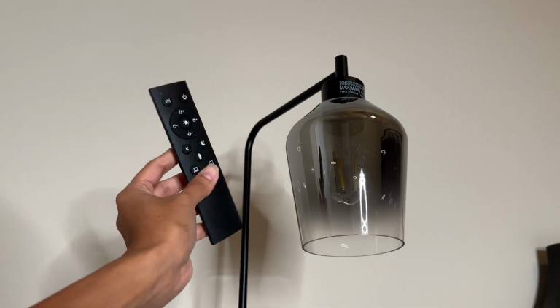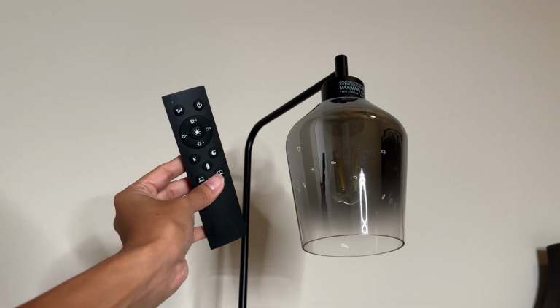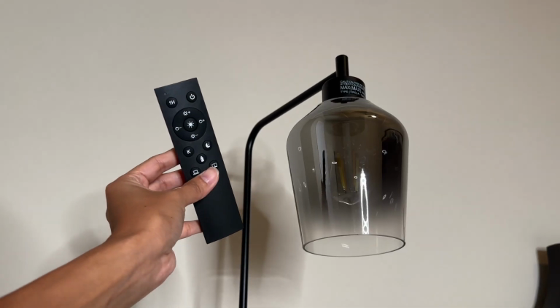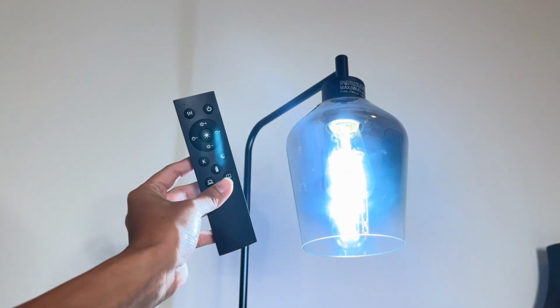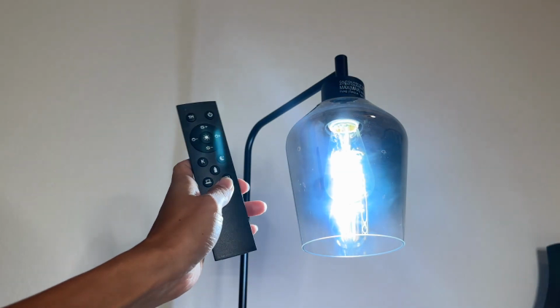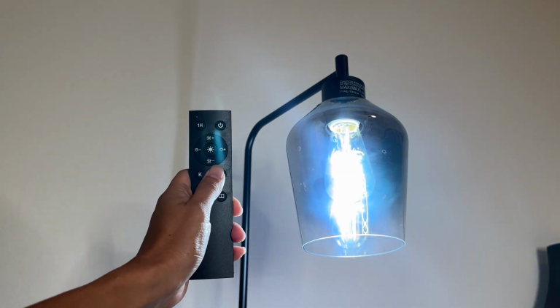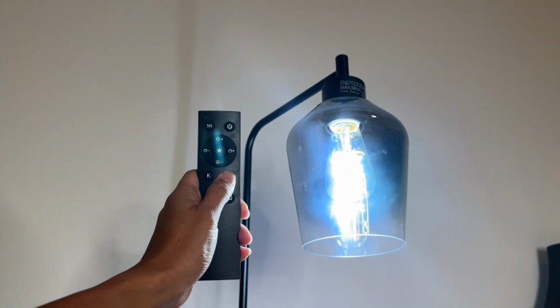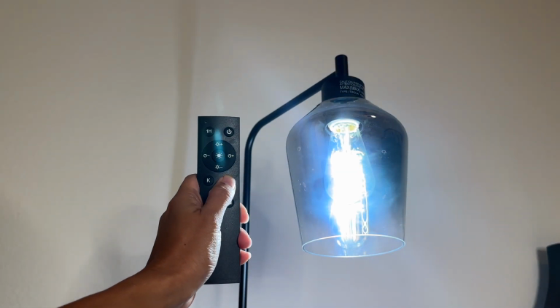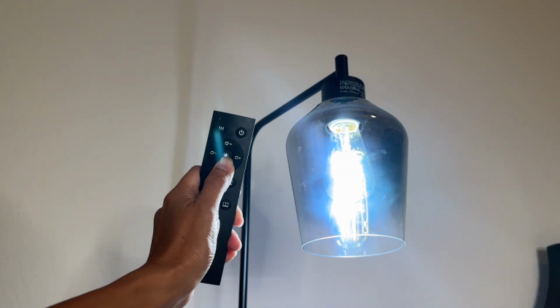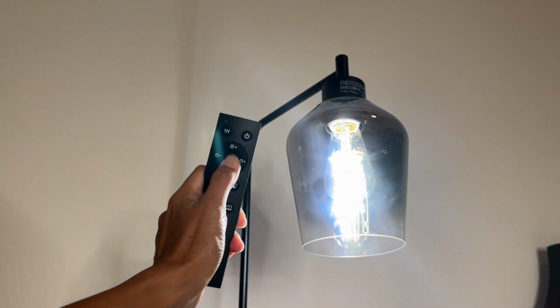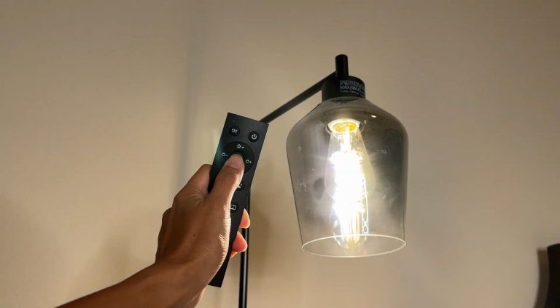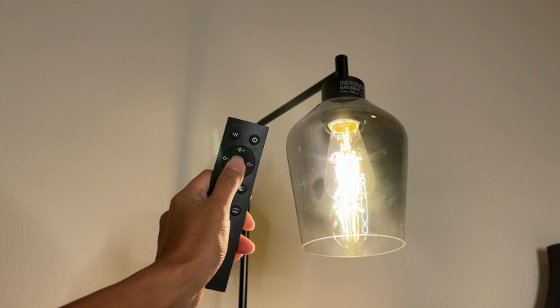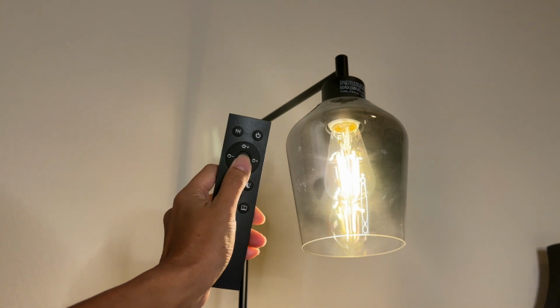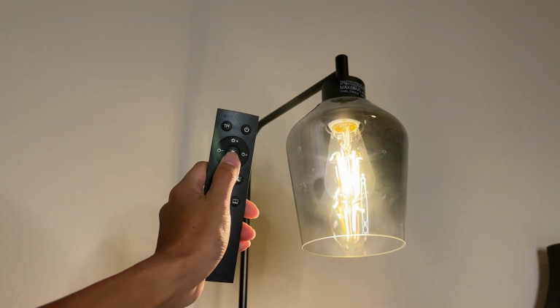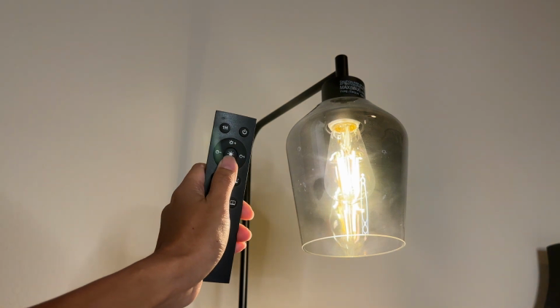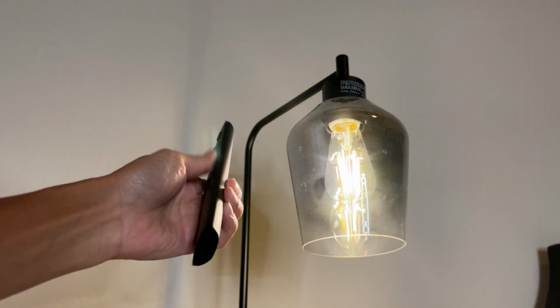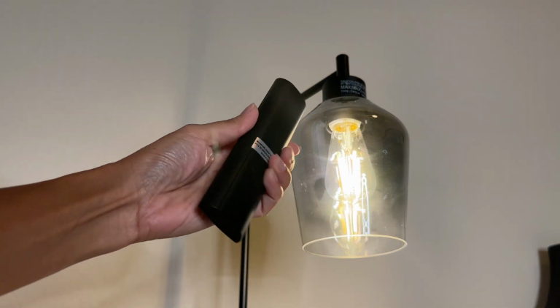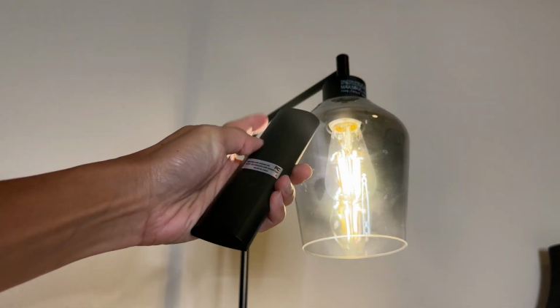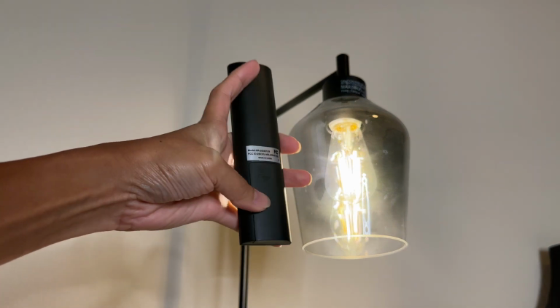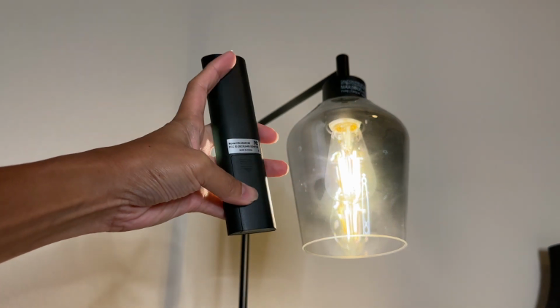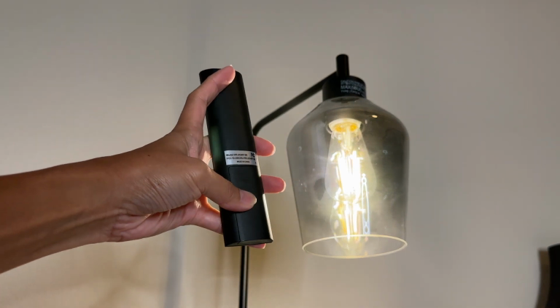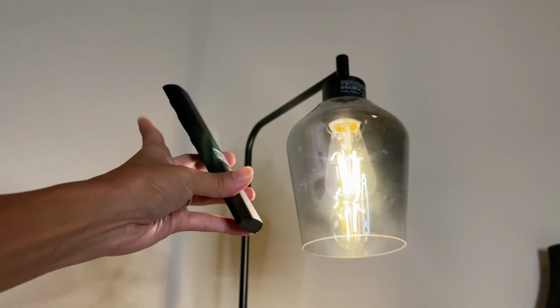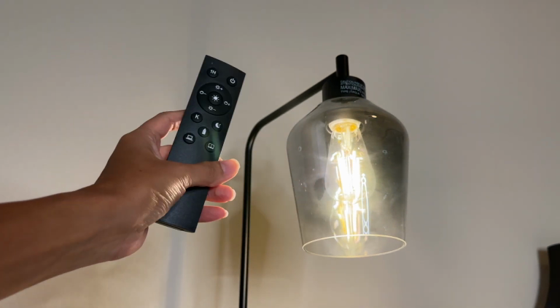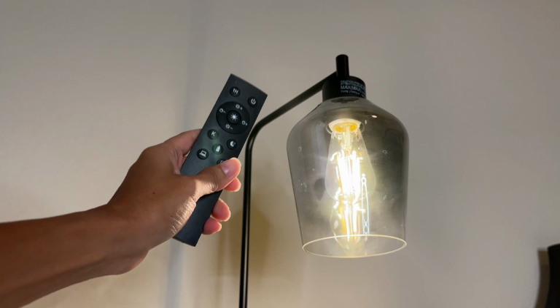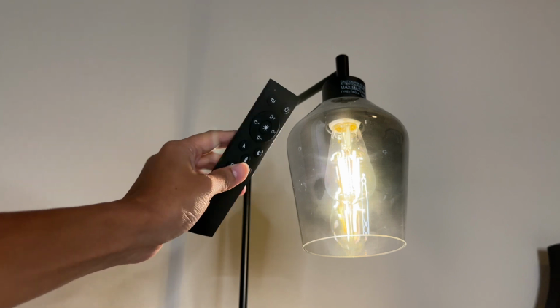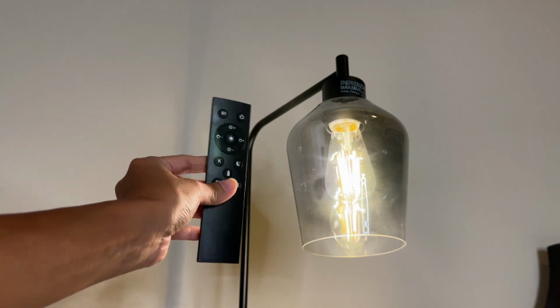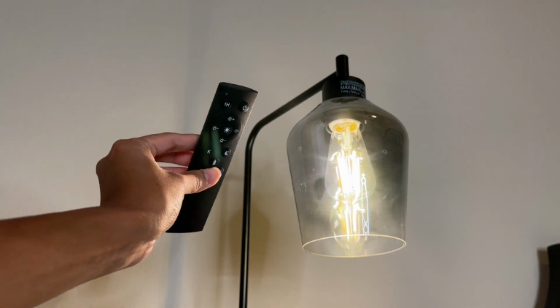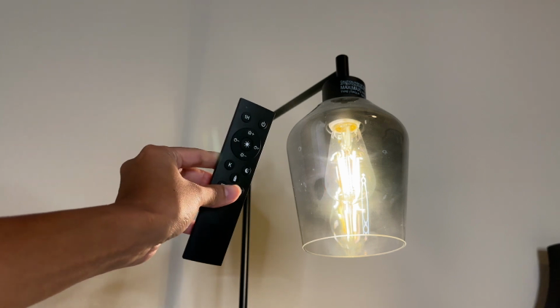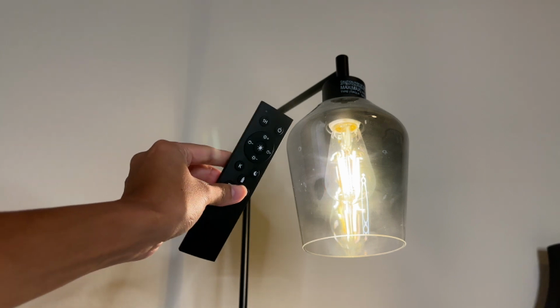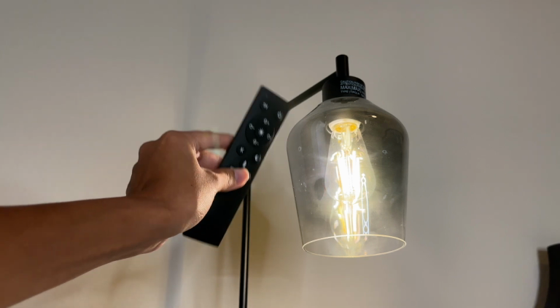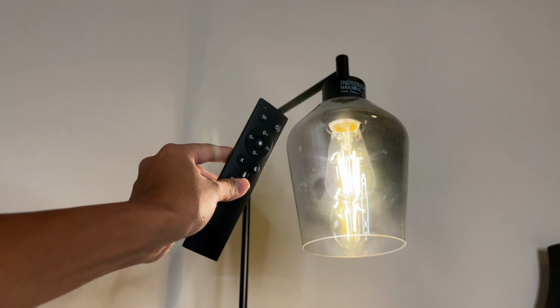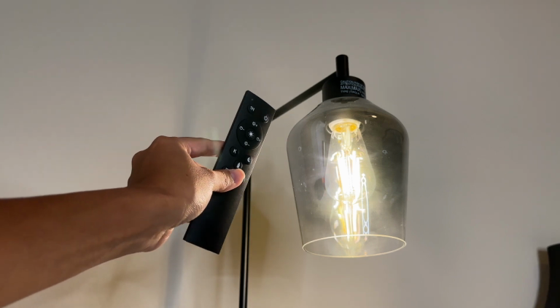To pair your remote, simply press any button on the remote five seconds after turning on the lamp. You do have to put two AAA batteries on the back, and now you can use your remote to adjust the lighting on your lamp.